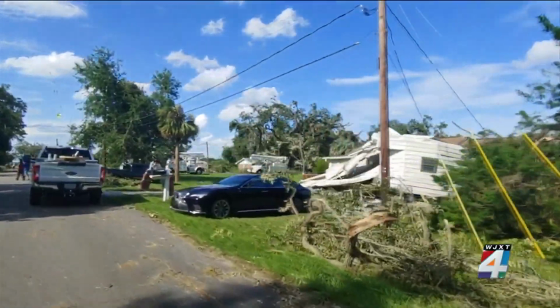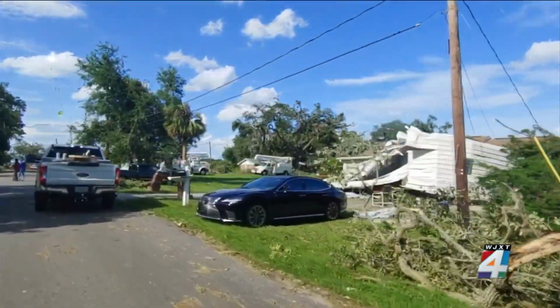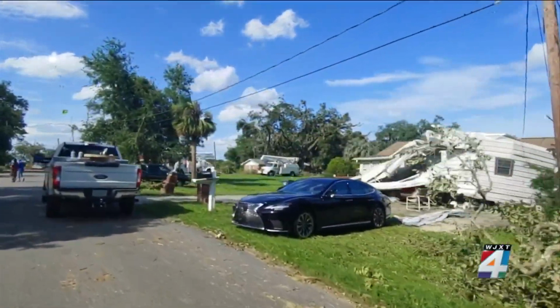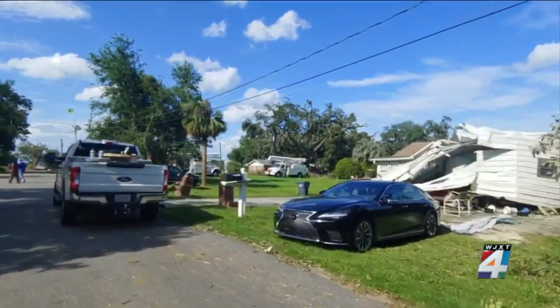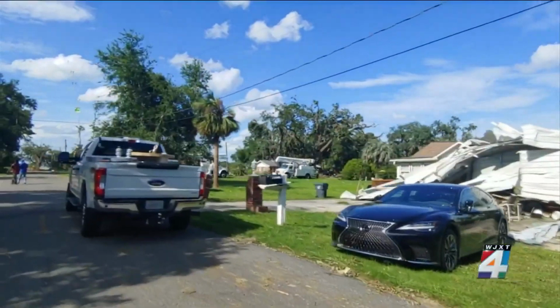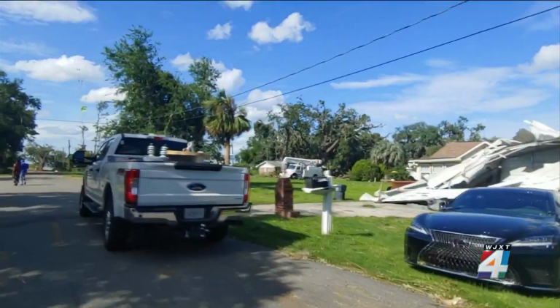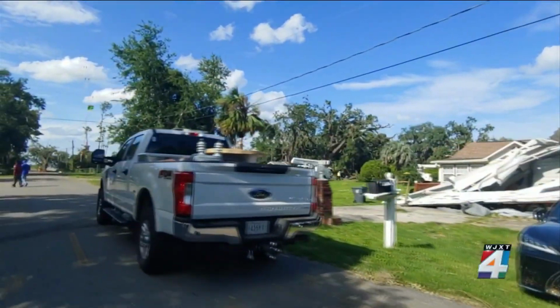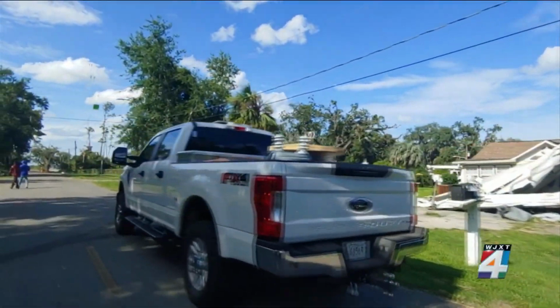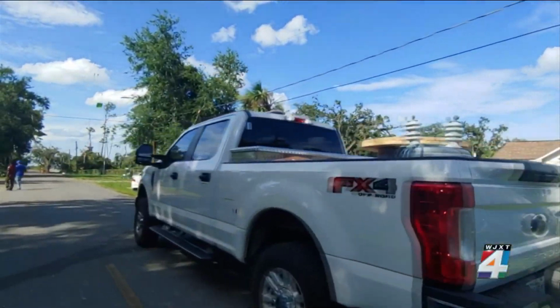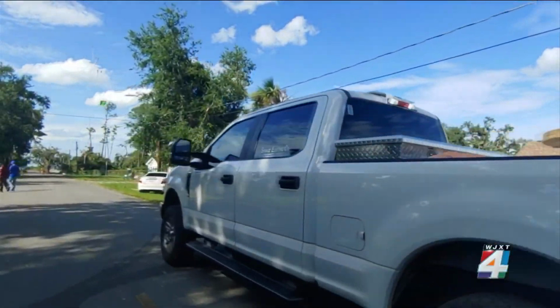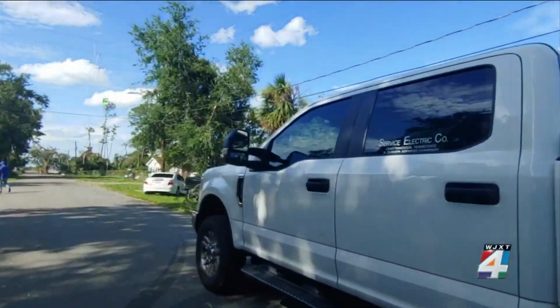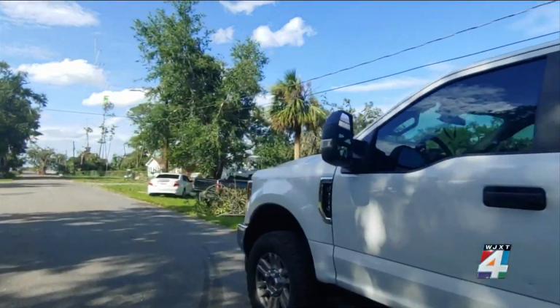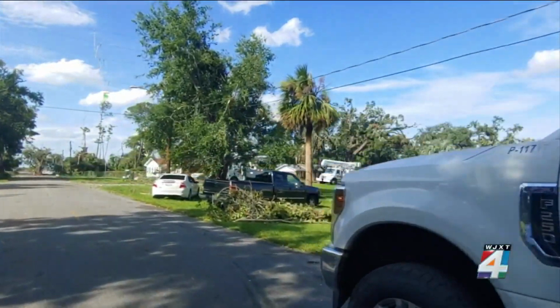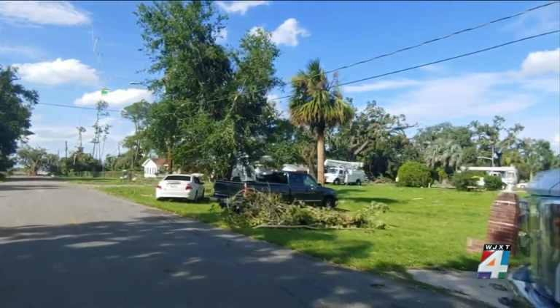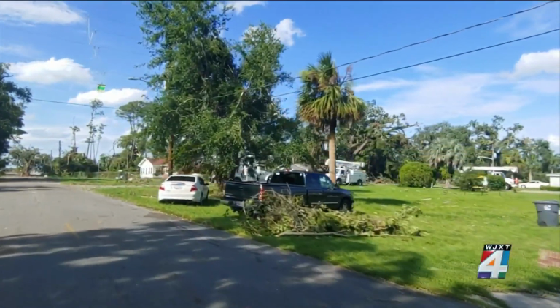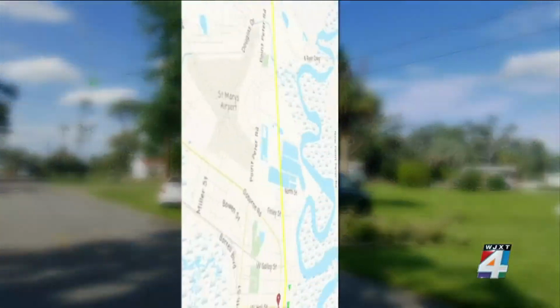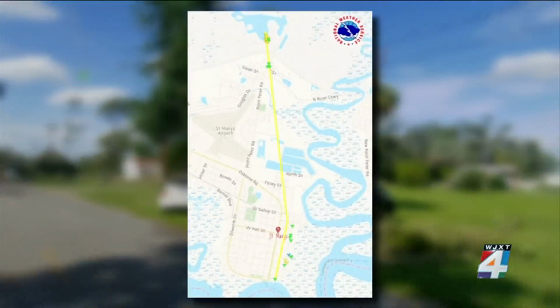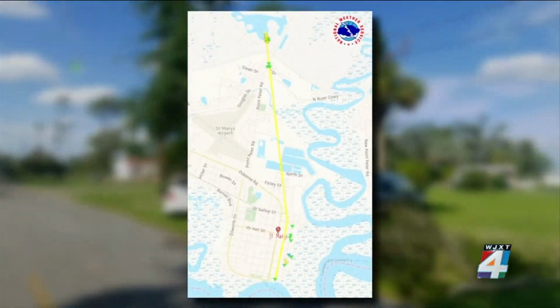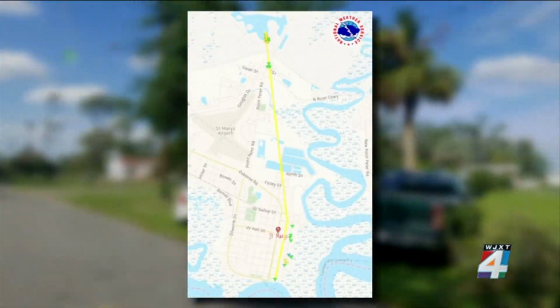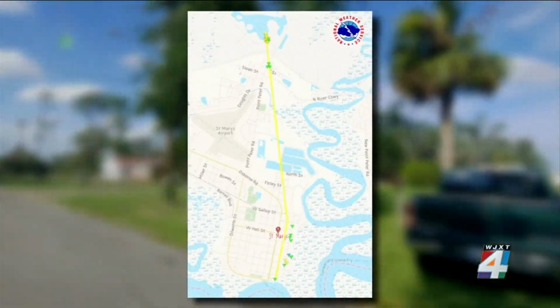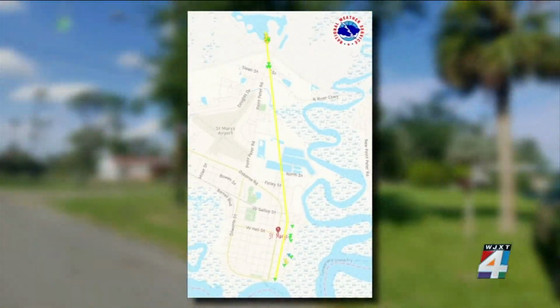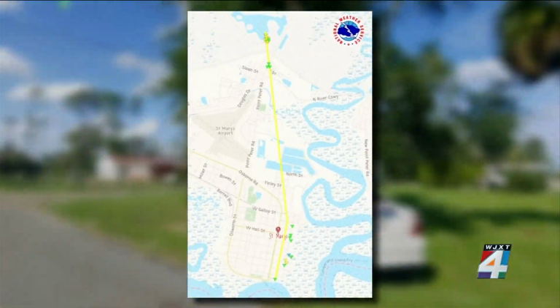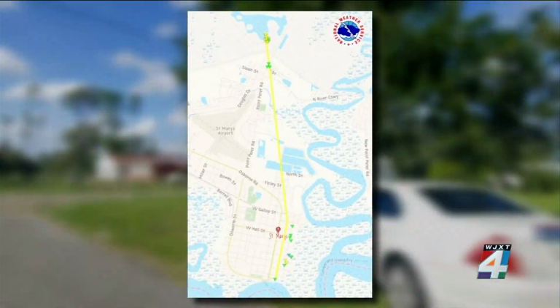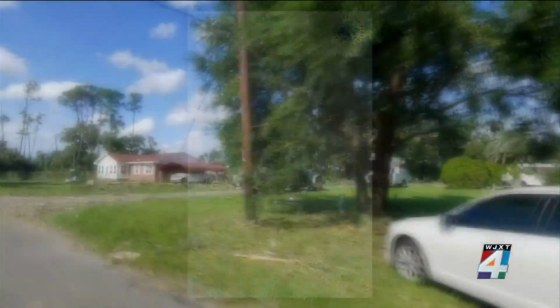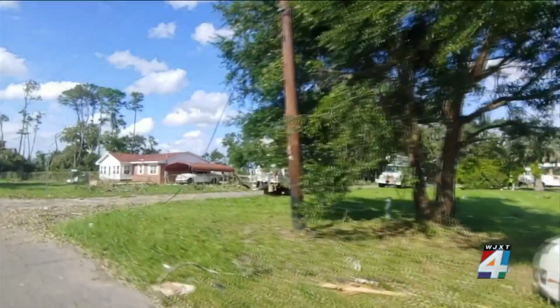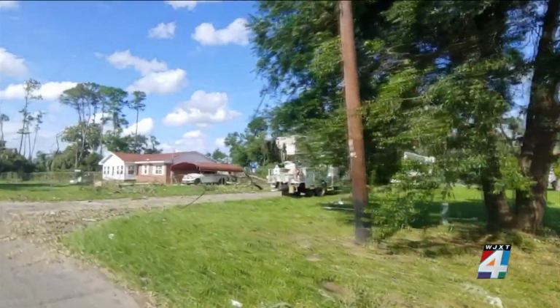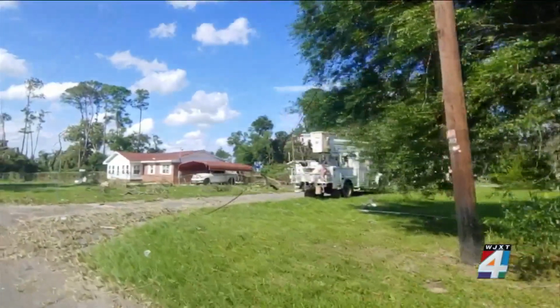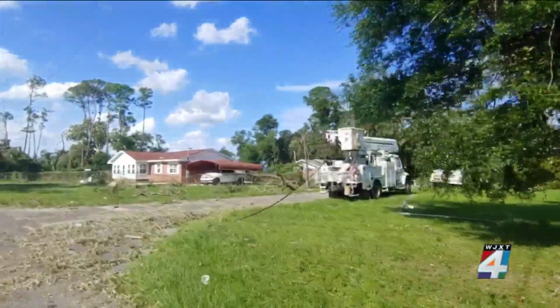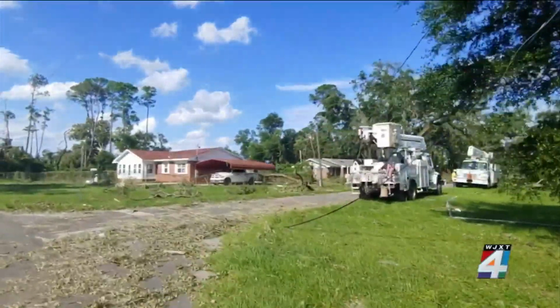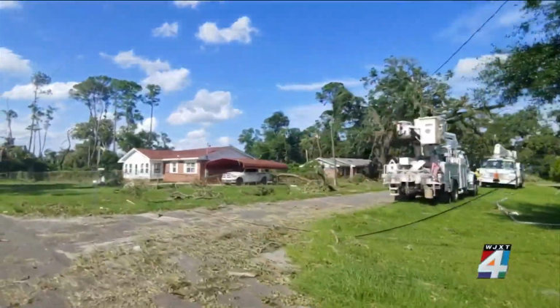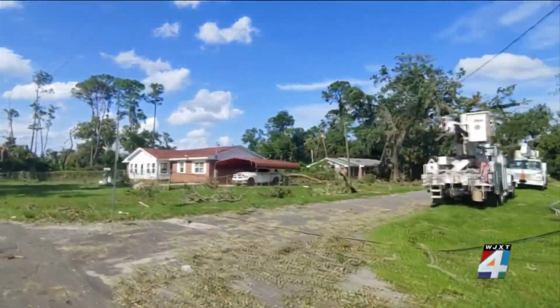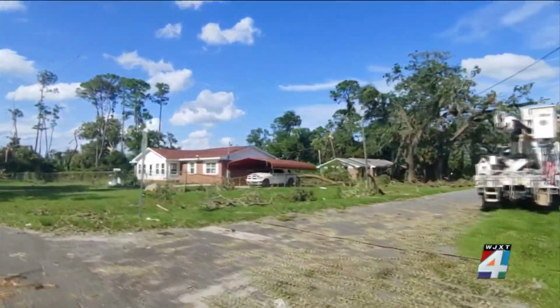A drive down Norris Street reveals the destruction left behind by what the National Weather Service is calling an EF2 tornado. The estimated path of the tornado is more than three and a half miles. You can see the downed trees, power lines, and homes badly damaged by the twister.